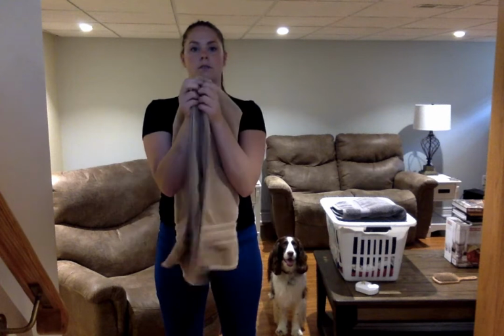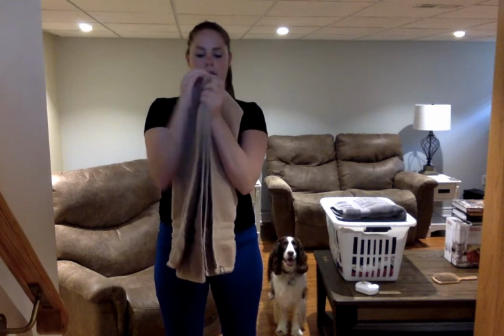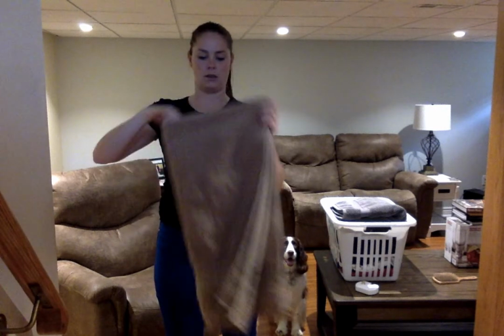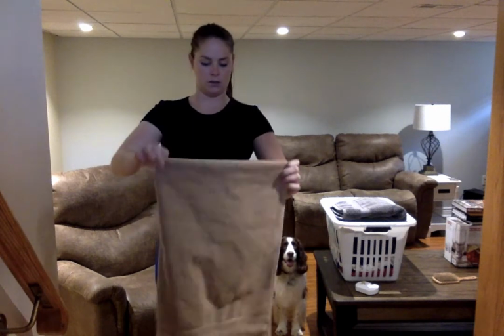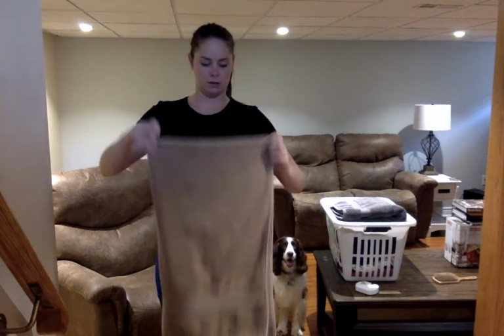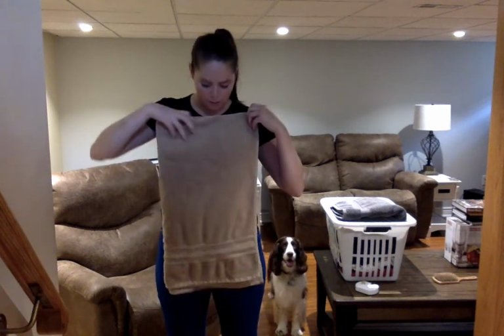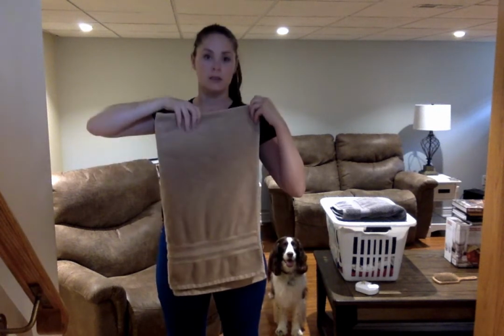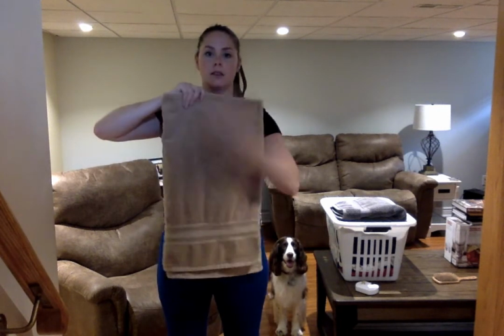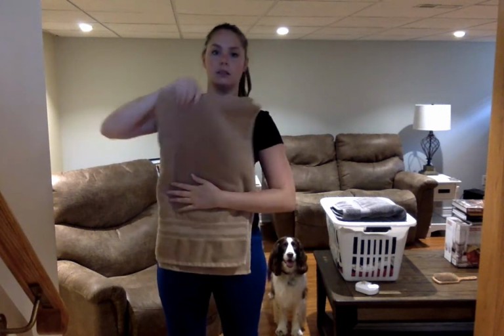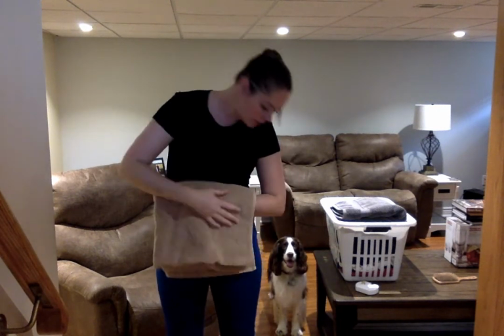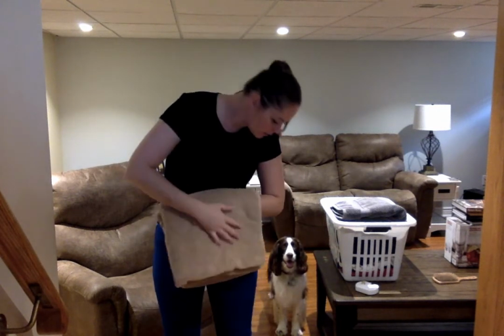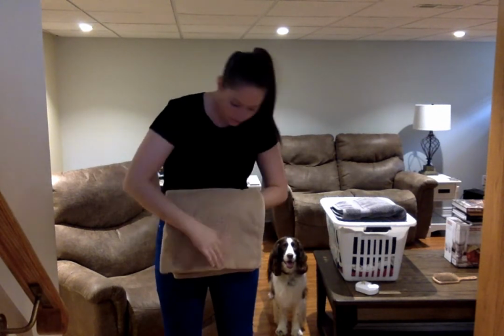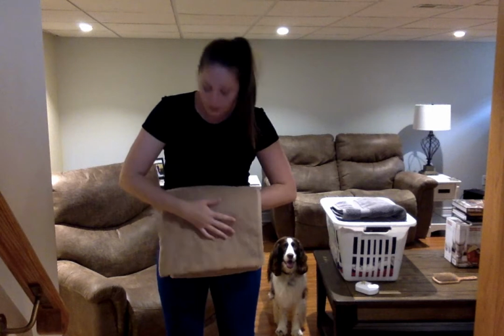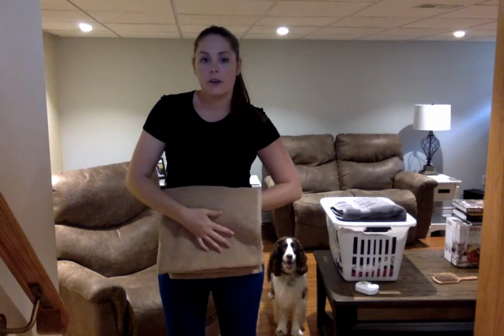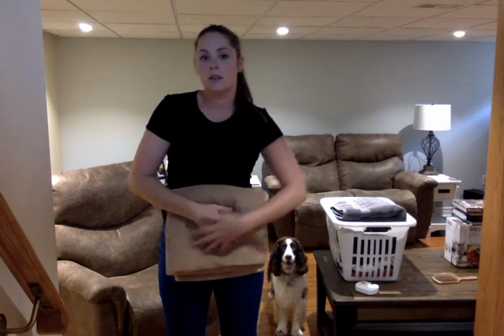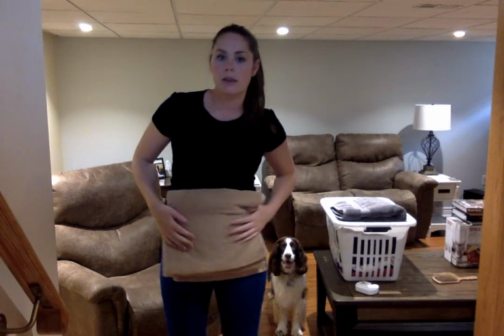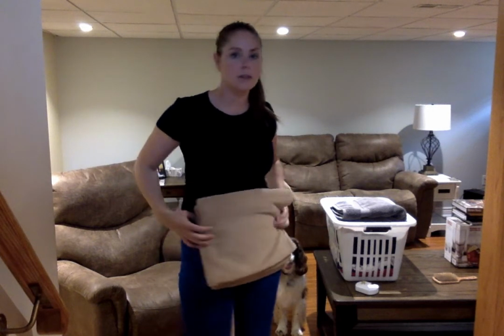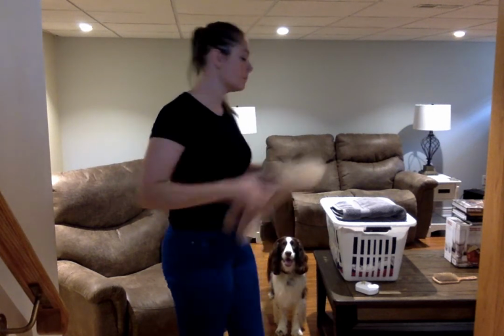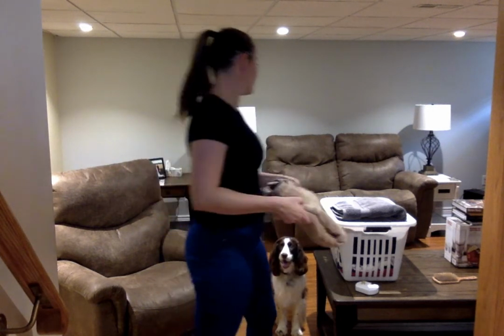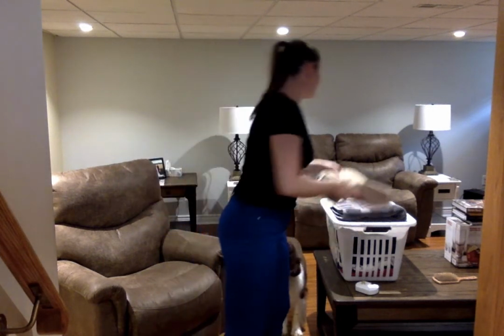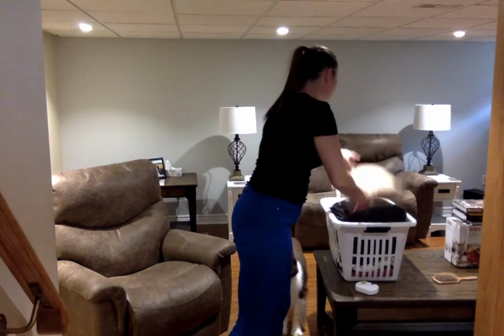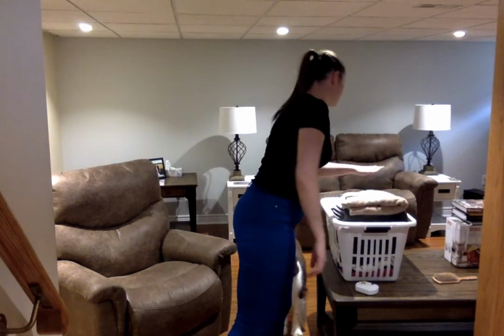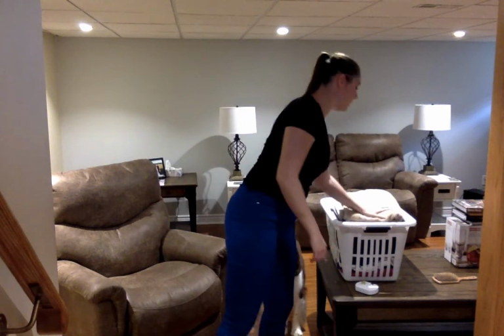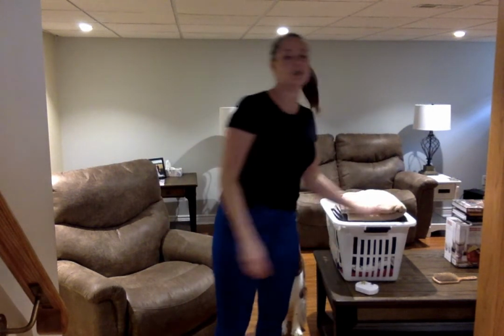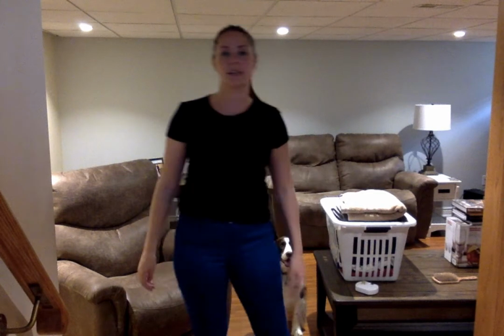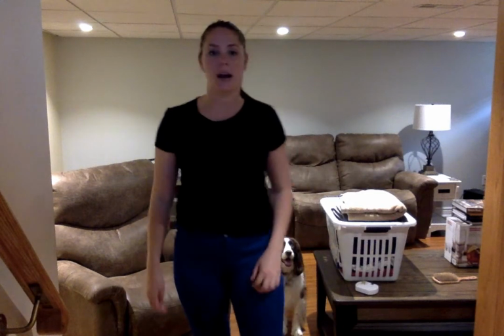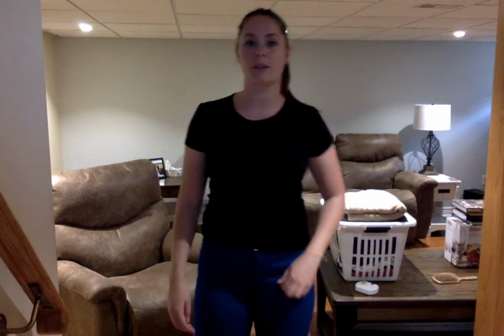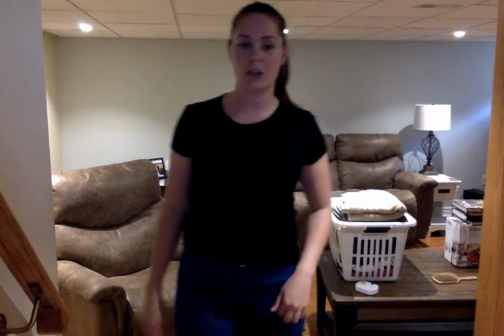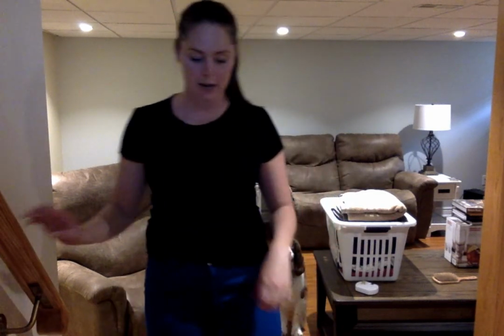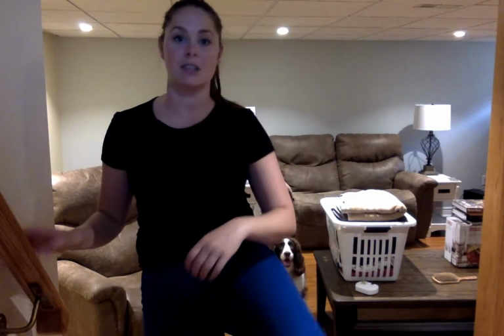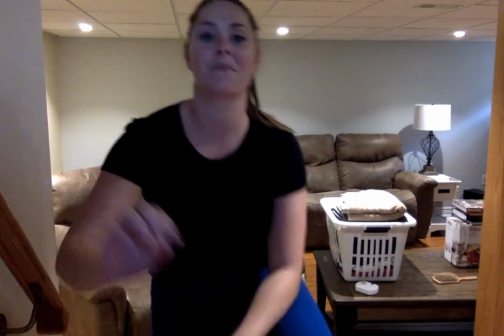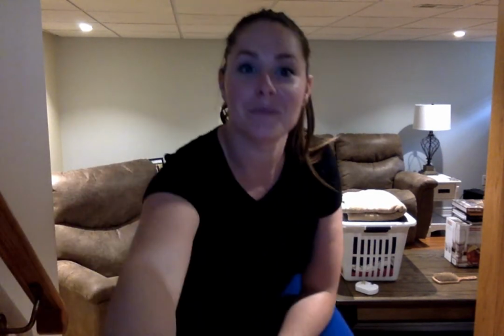Fold it and there you go — you have some nicely folded towels! Today's a really nice day out, so make sure you guys get outside and enjoy some fresh air and the sunshine. Bye!